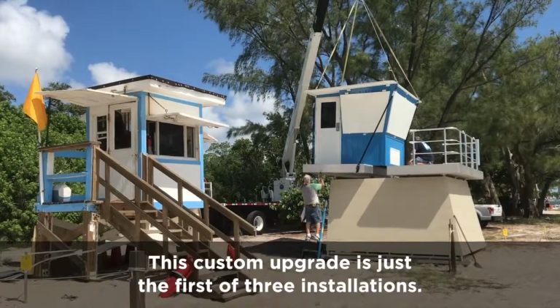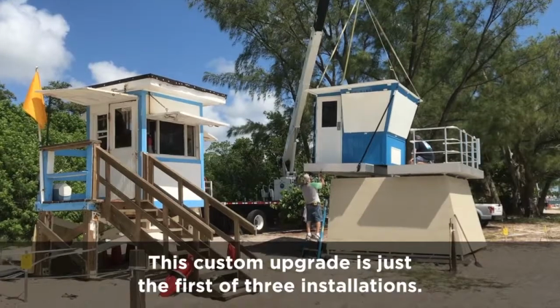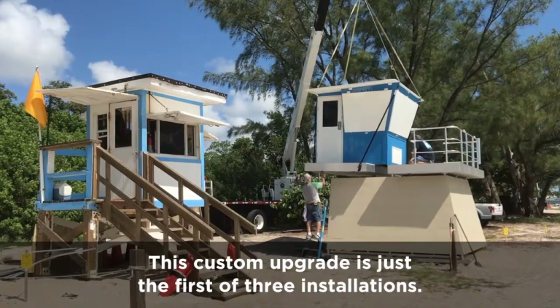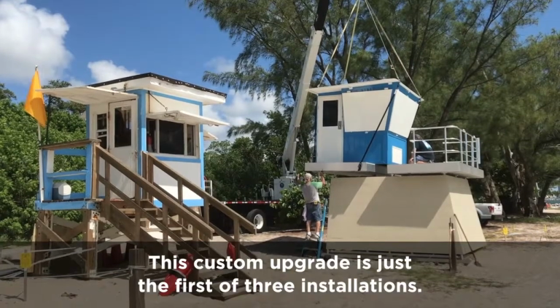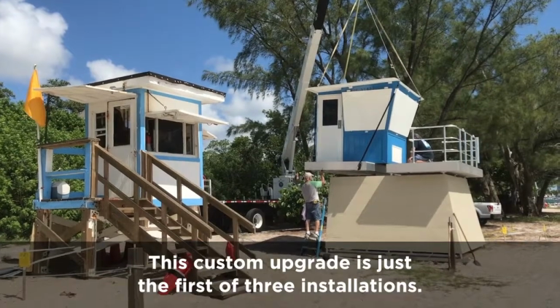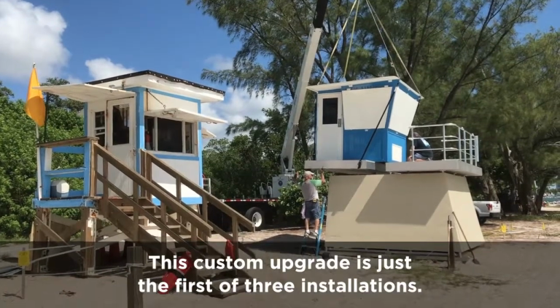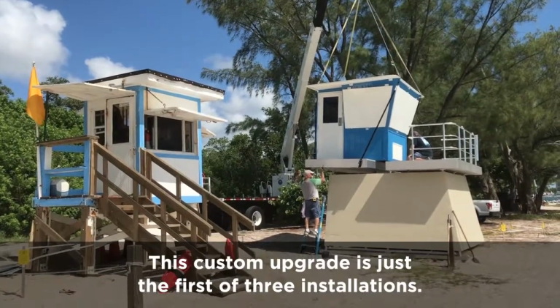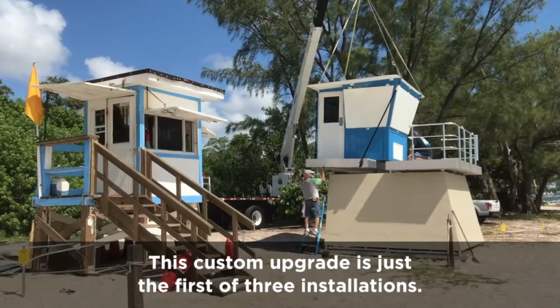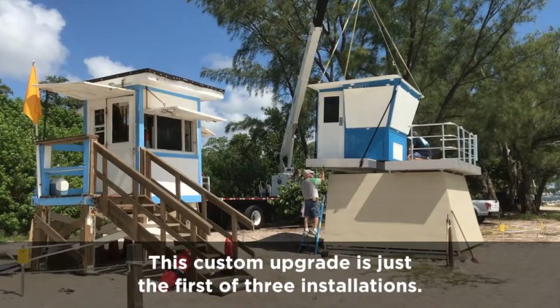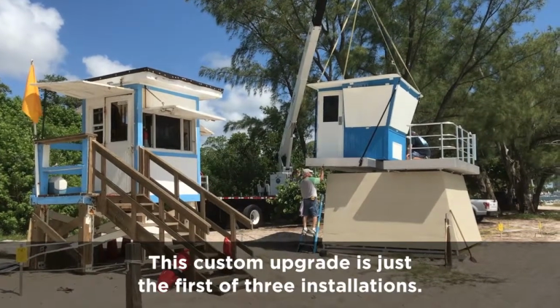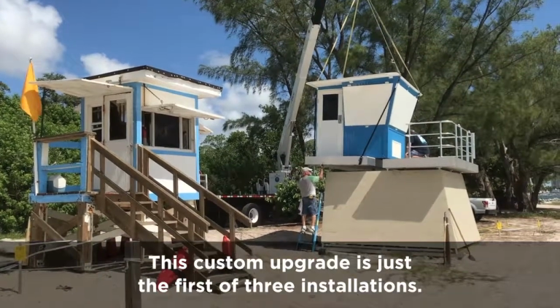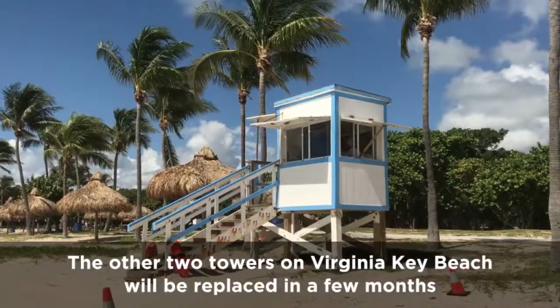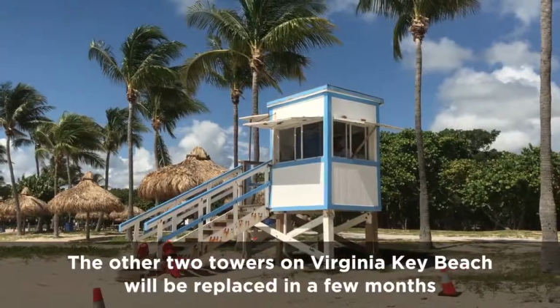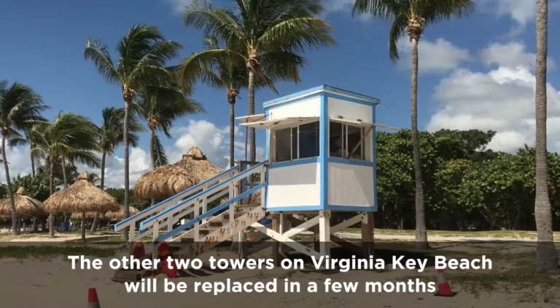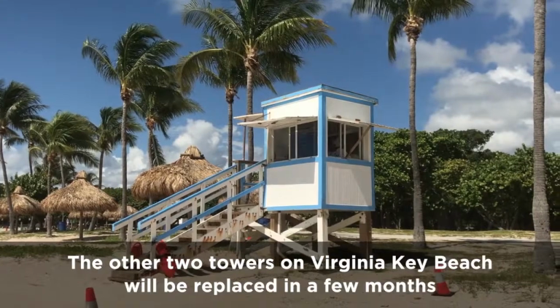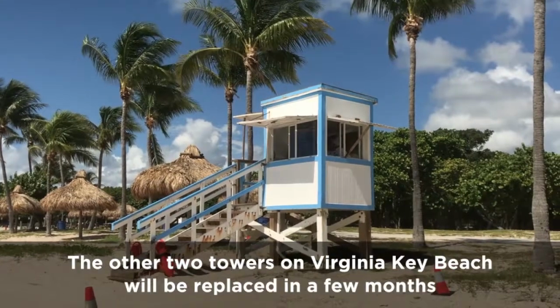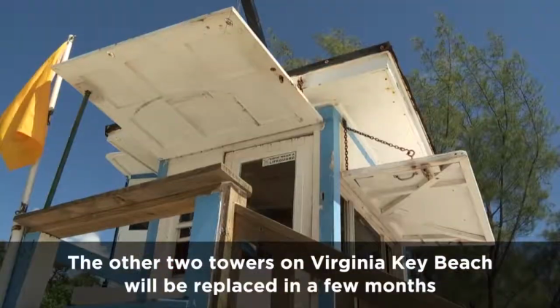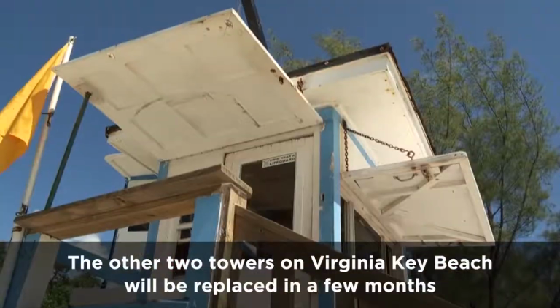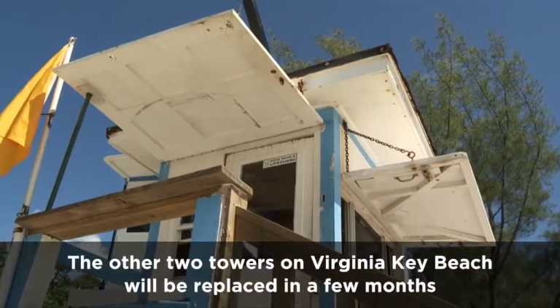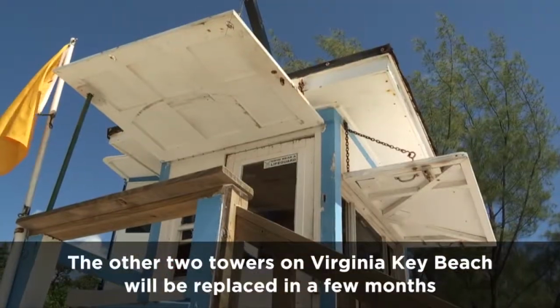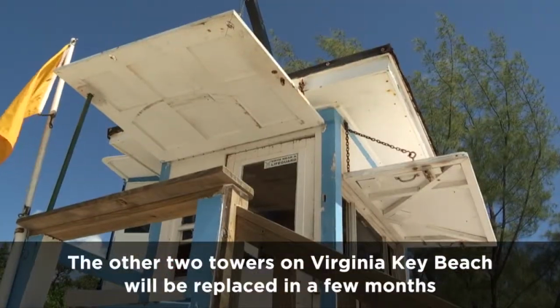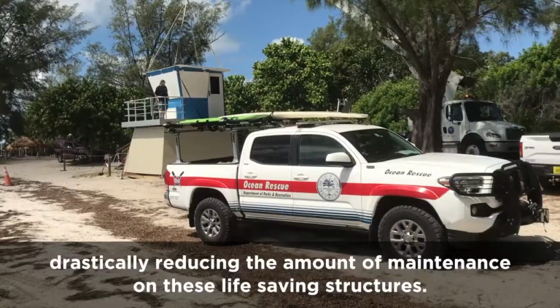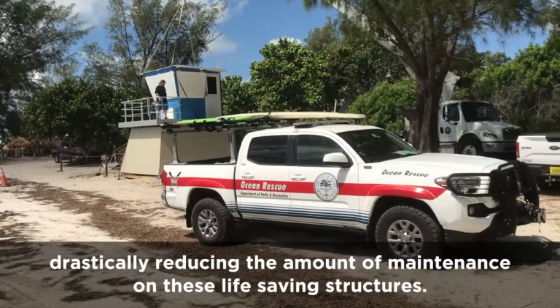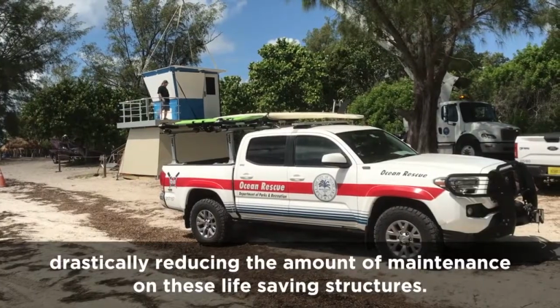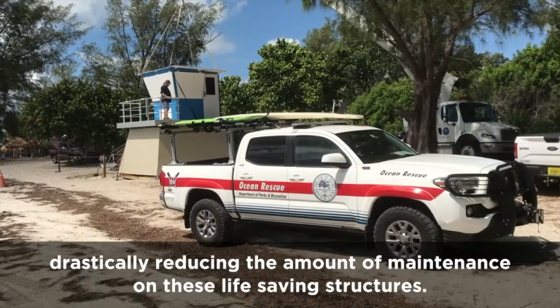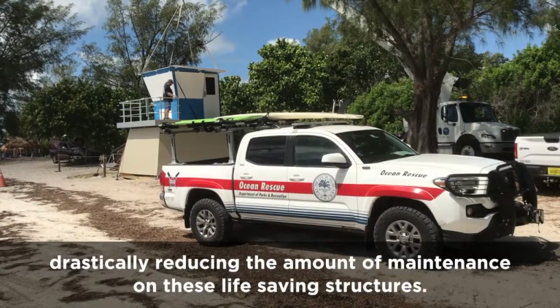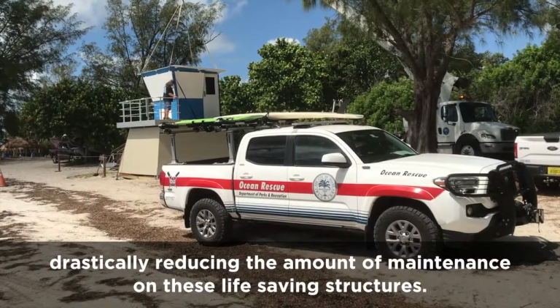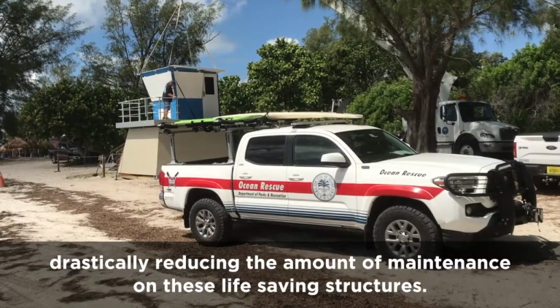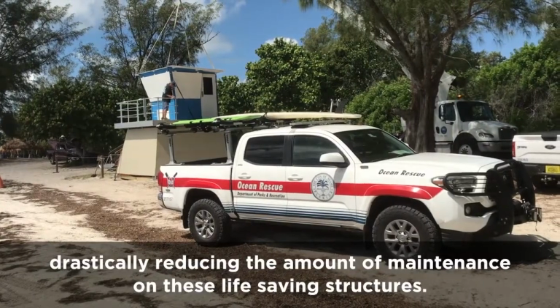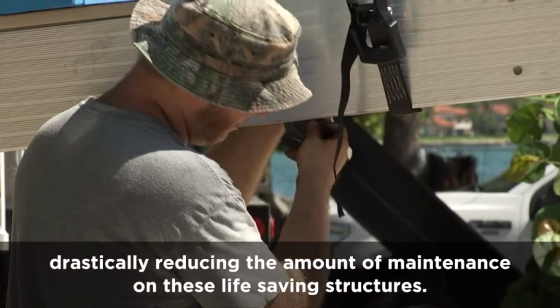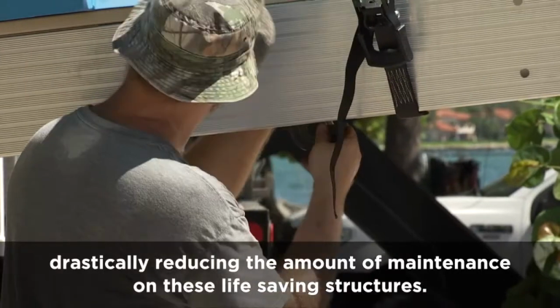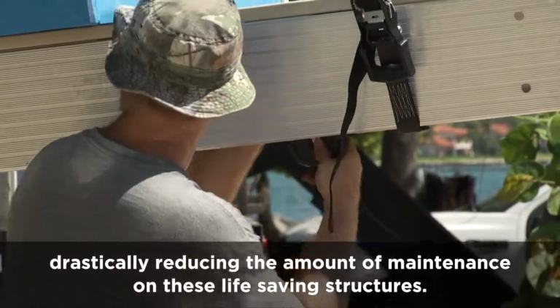This custom upgrade is just the first of three installations. The other two towers on Virginia Key Beach will be replaced in a few months, drastically reducing the amount of maintenance on these life-saving structures.